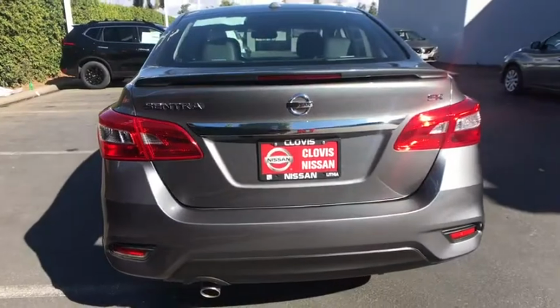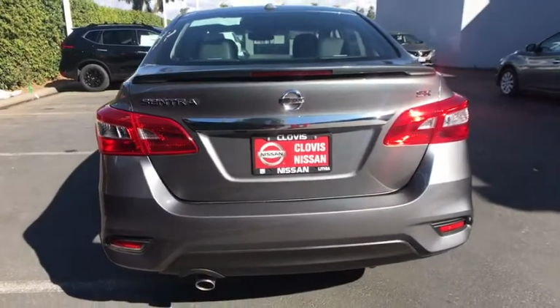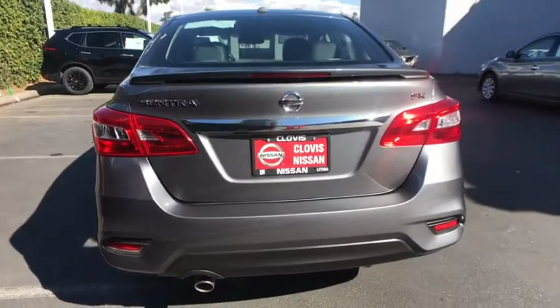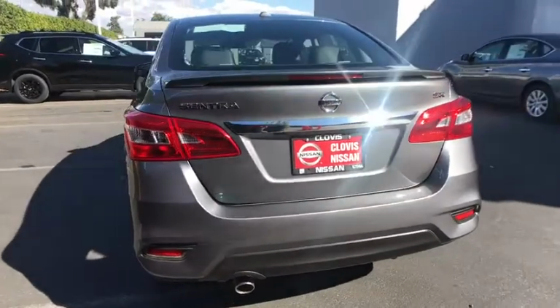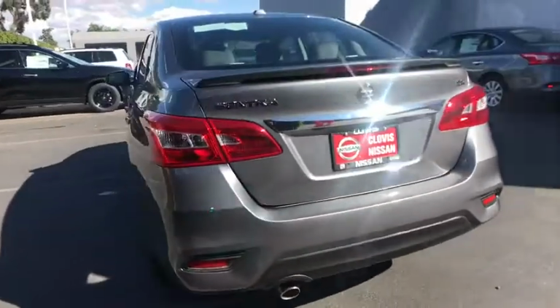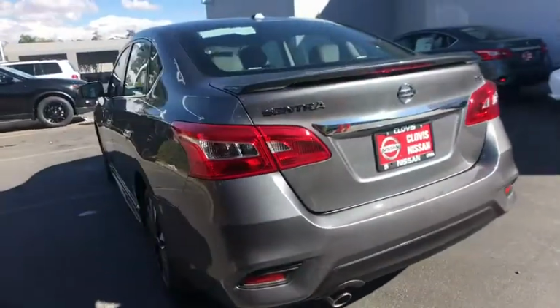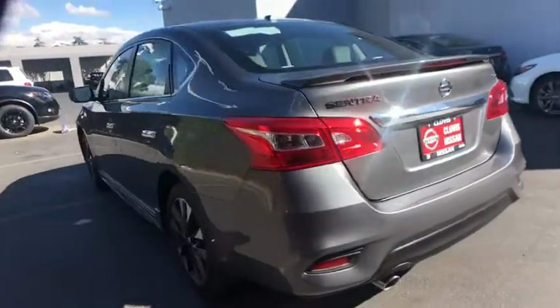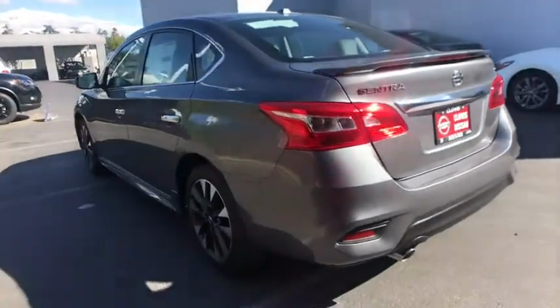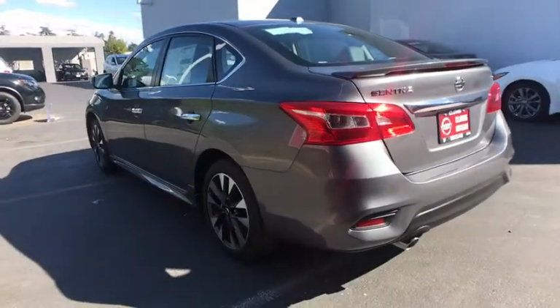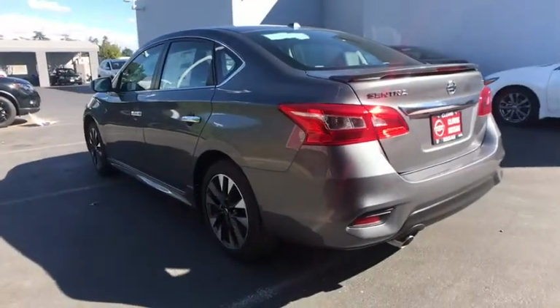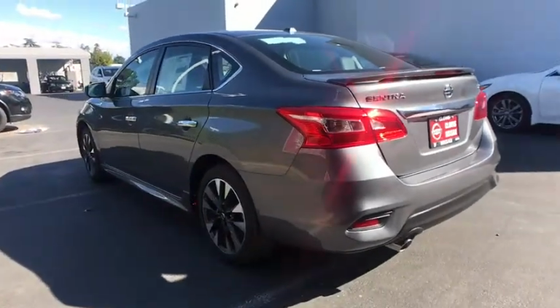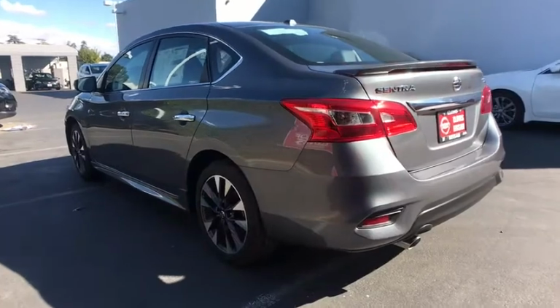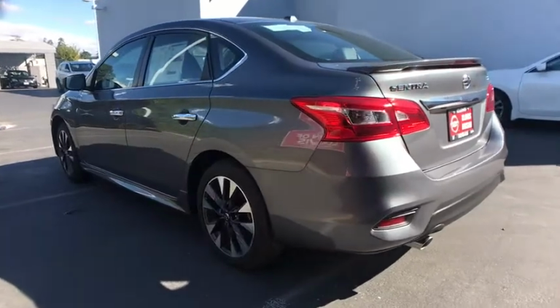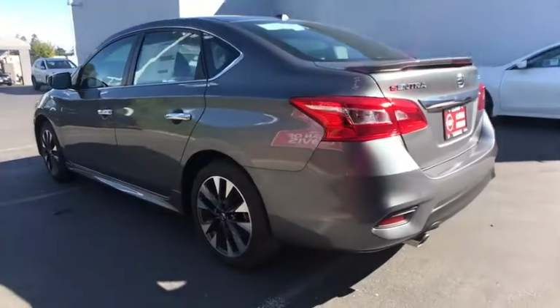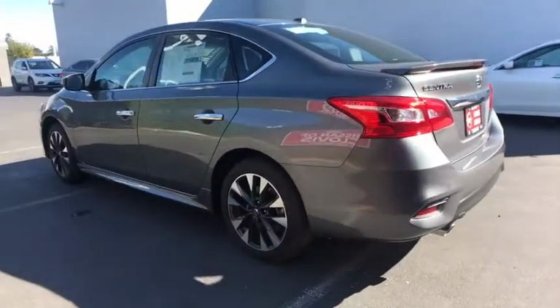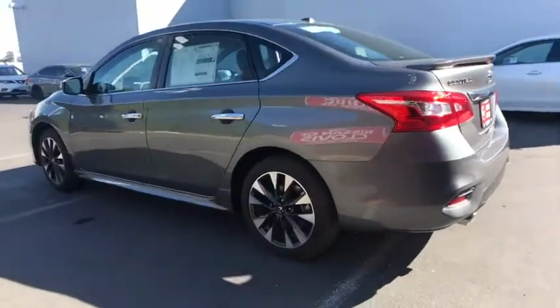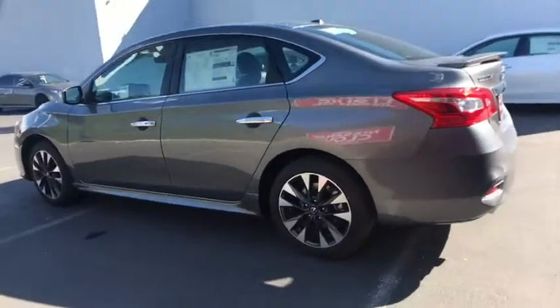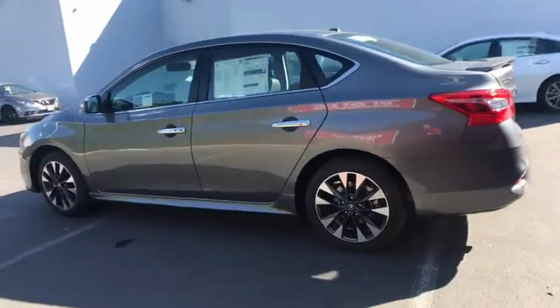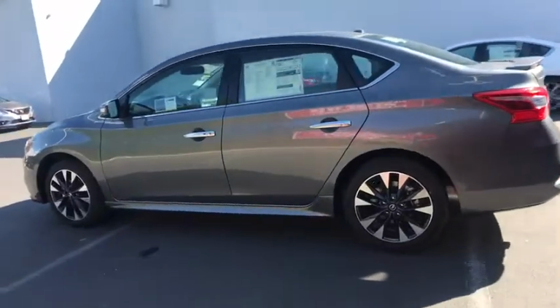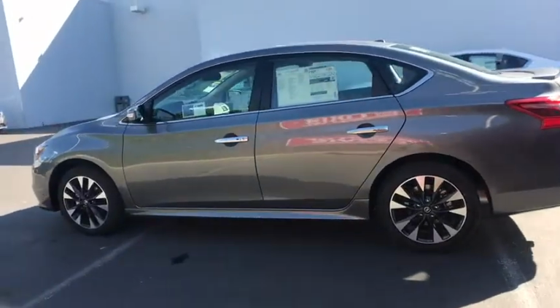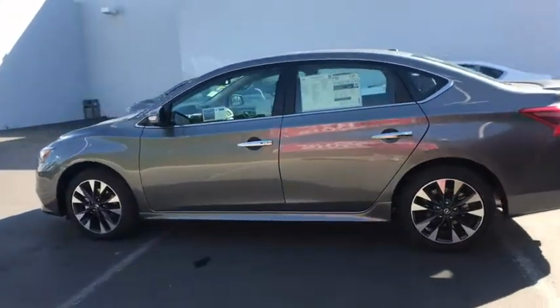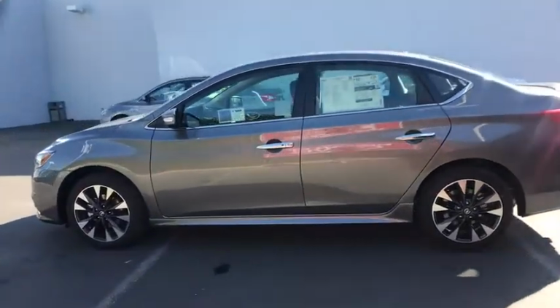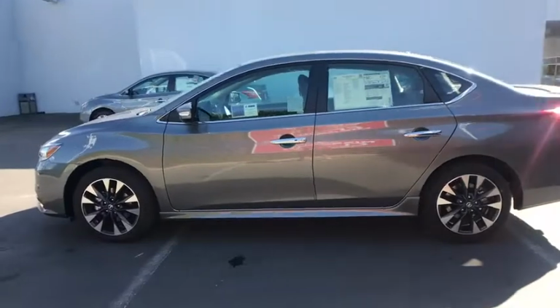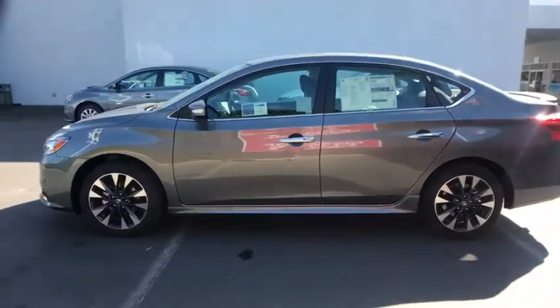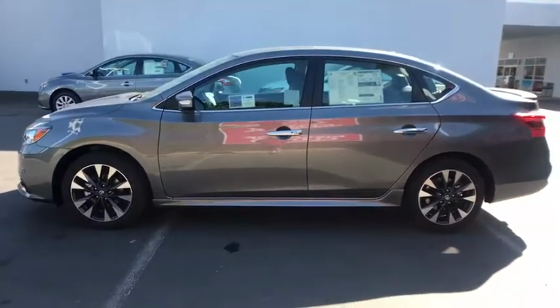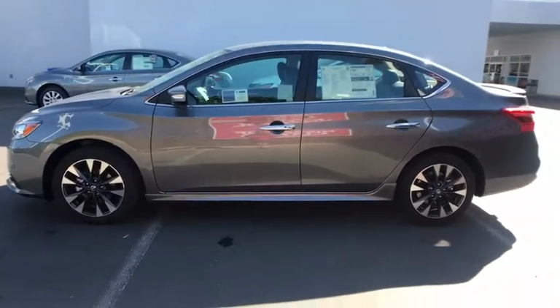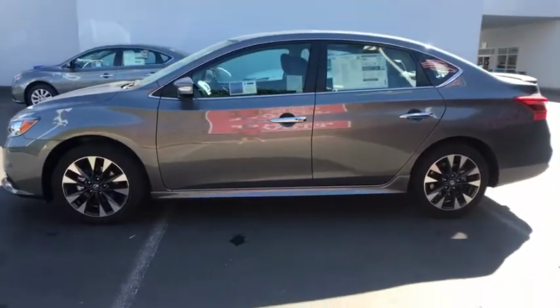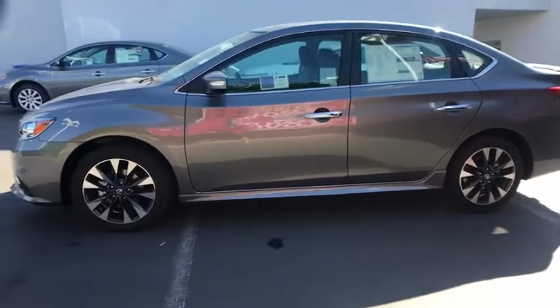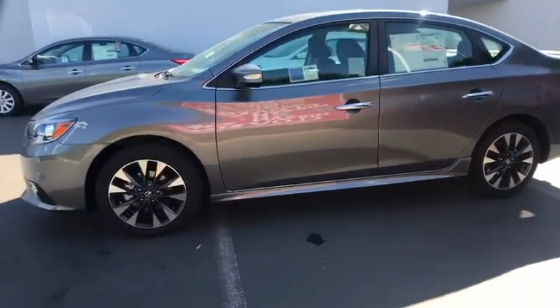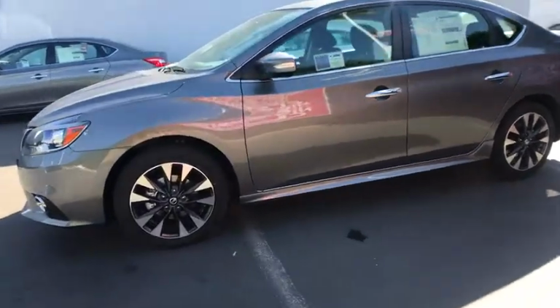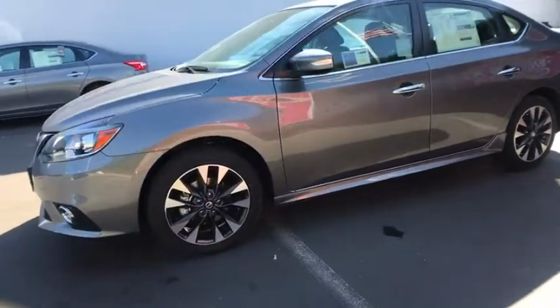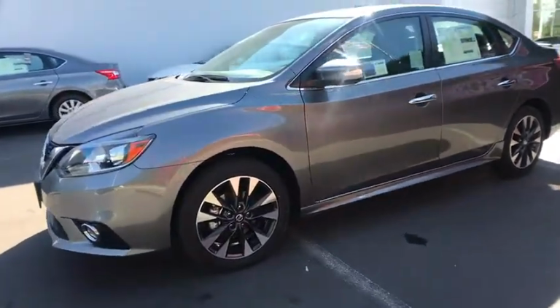Backup camera, keyless entry, leather-wrapped steering wheel, Bluetooth, power steering, adjustable steering wheel, four-wheel disc brakes, cruise control, ABS four-wheel, keyless start, aluminum wheels, premium sound system, universal garage door opener.